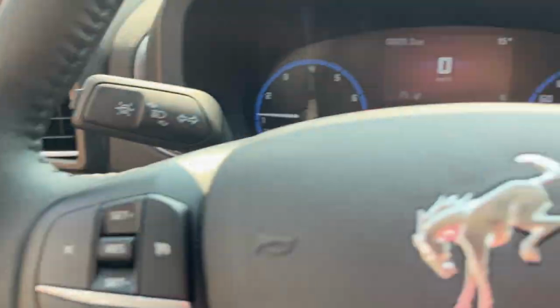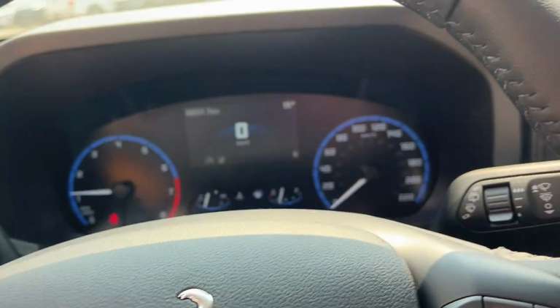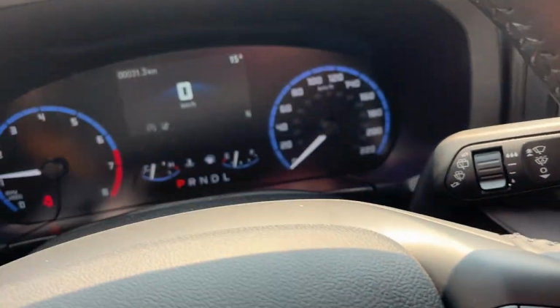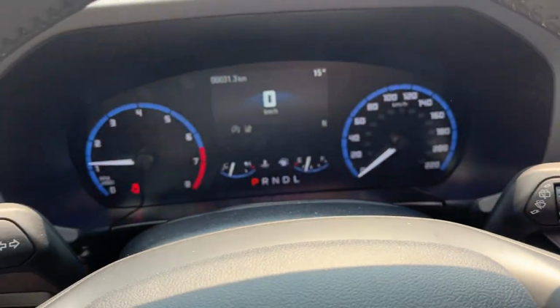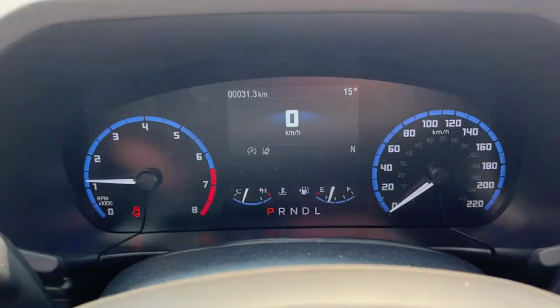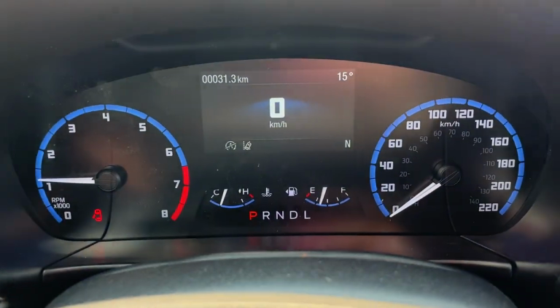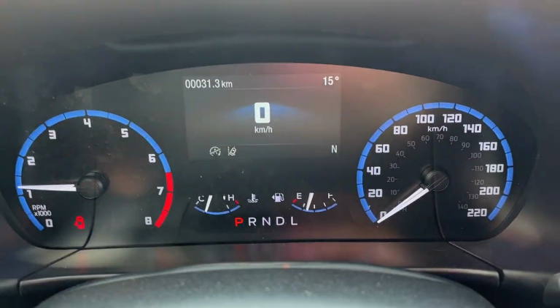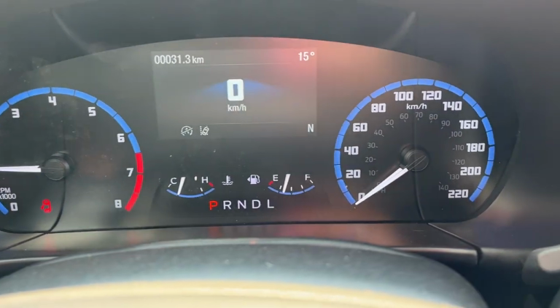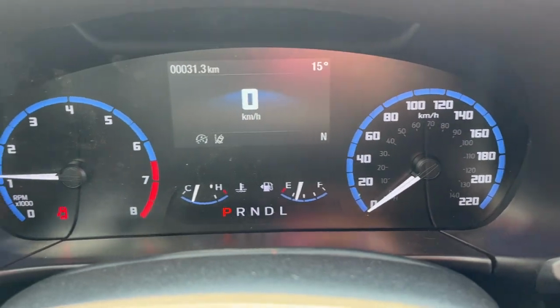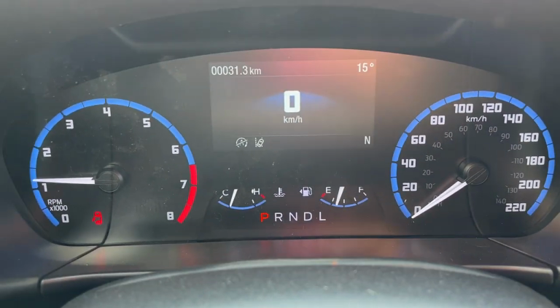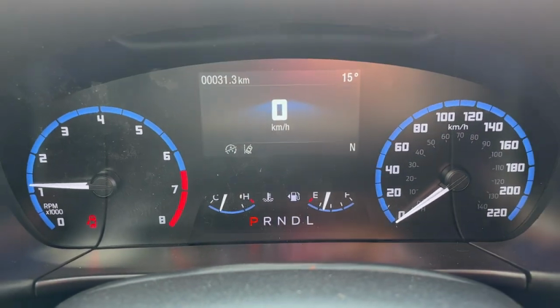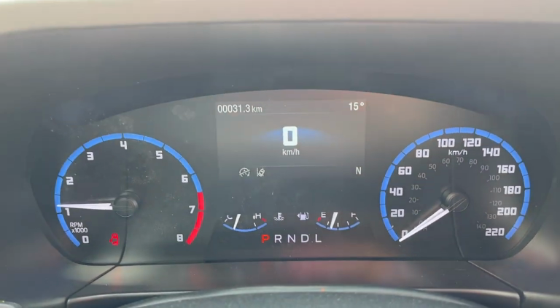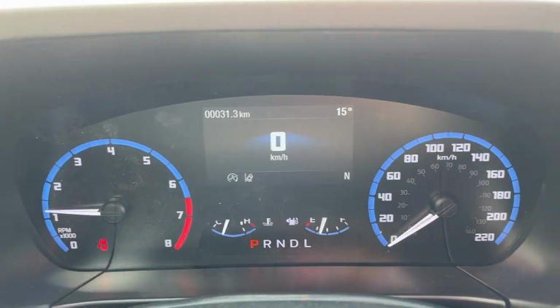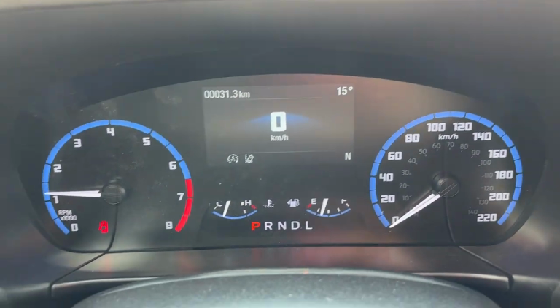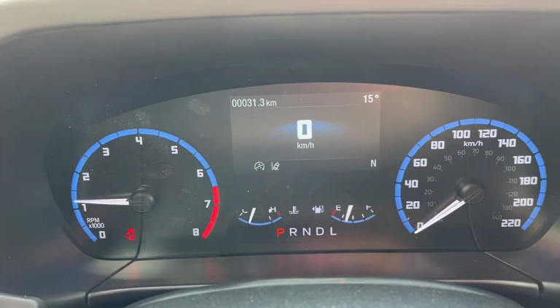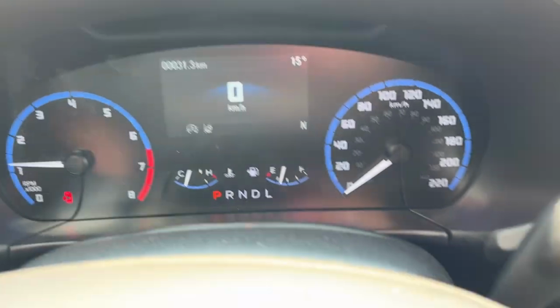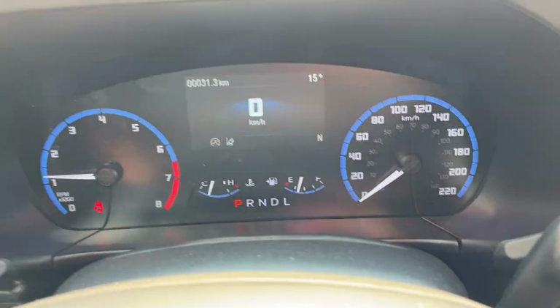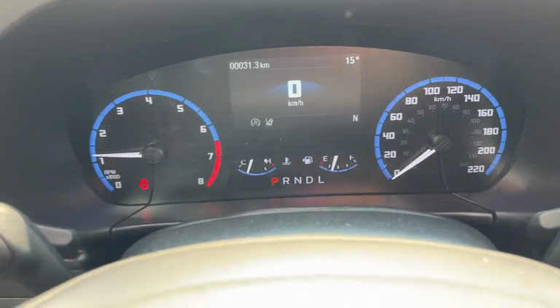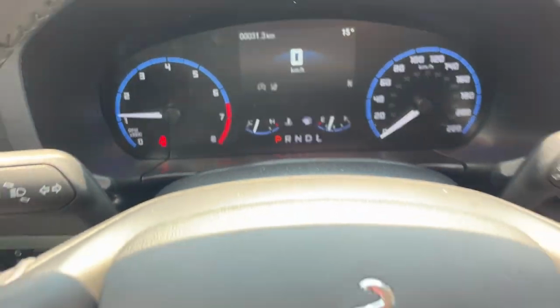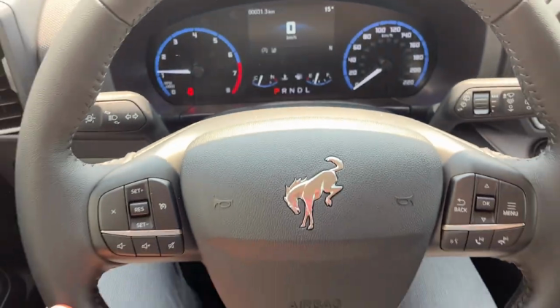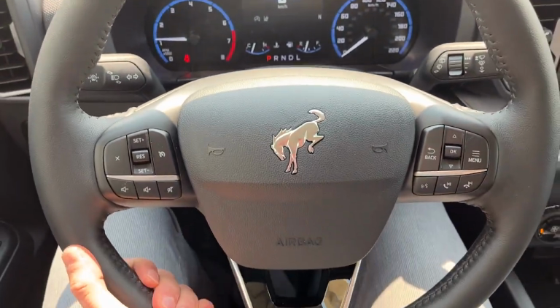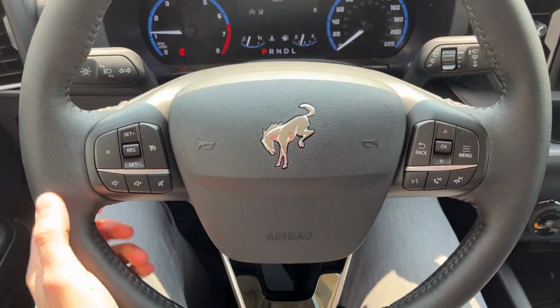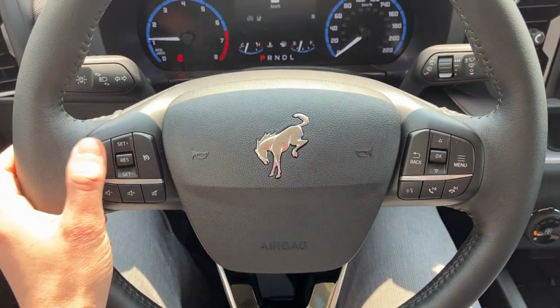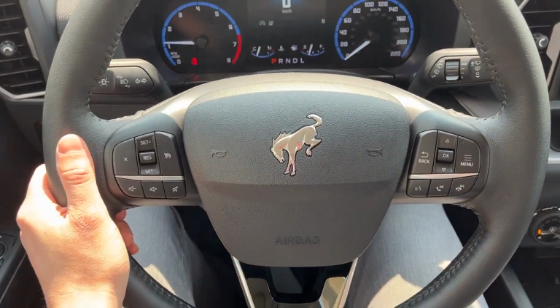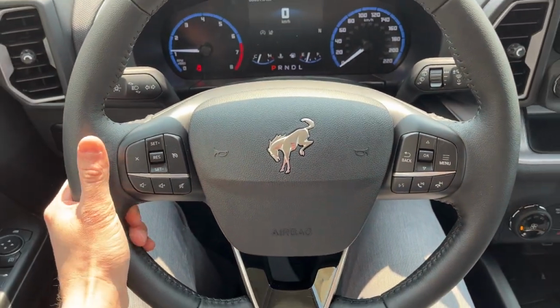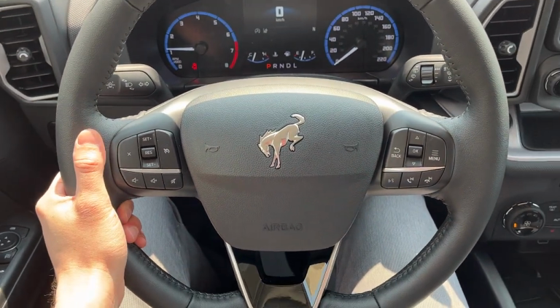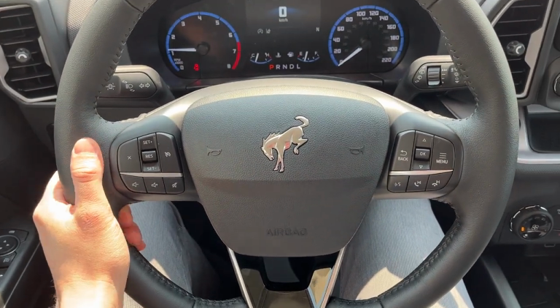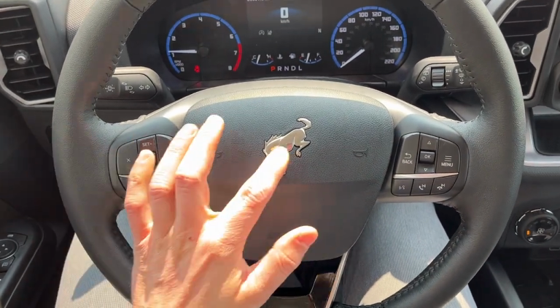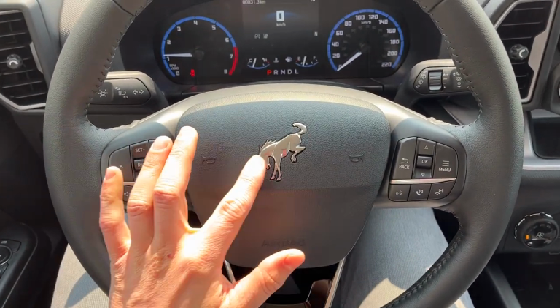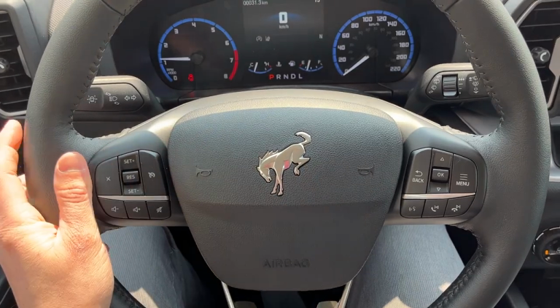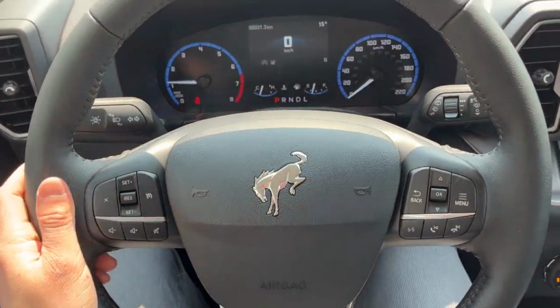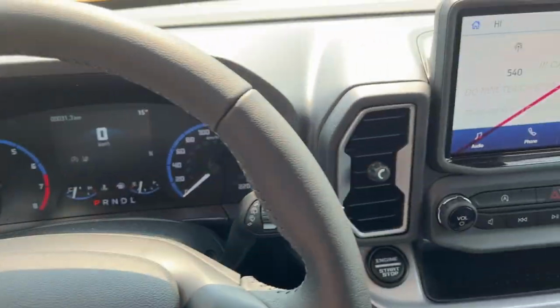Stepping into the vehicle, you have your analog speedometer and RPM meter as well as a customizable 4-inch digital display behind the steering wheel. This one also has cruise control on the steering wheel, and I really like the Bronco Sport branding.